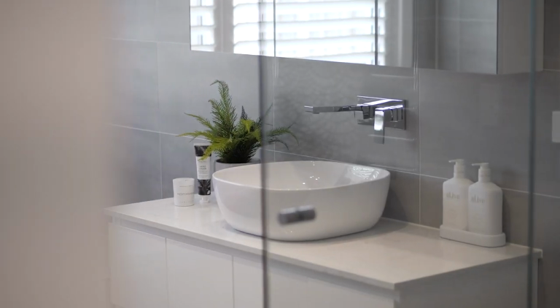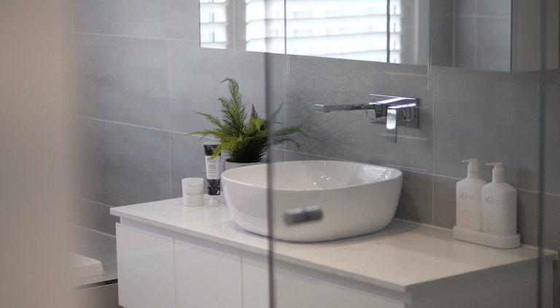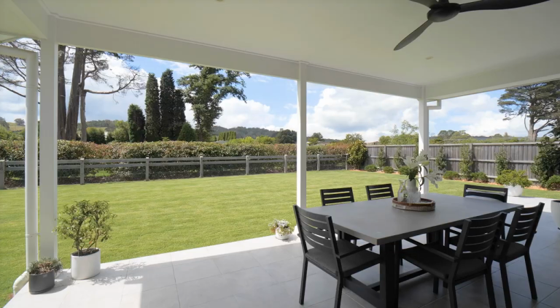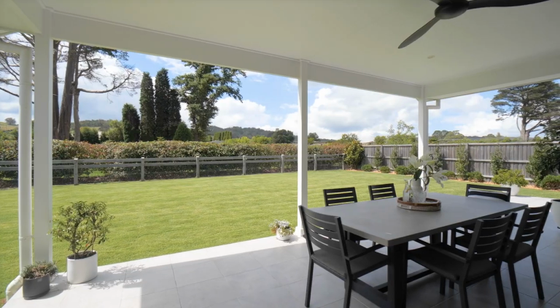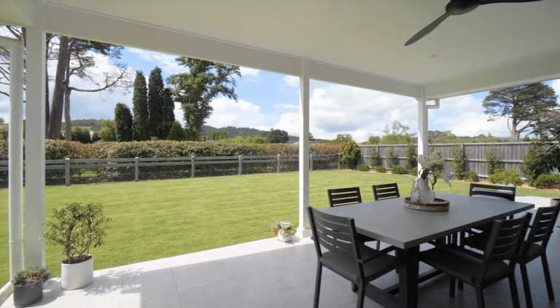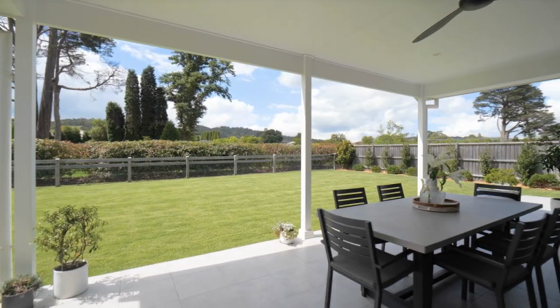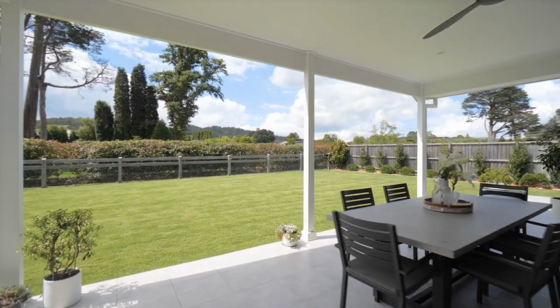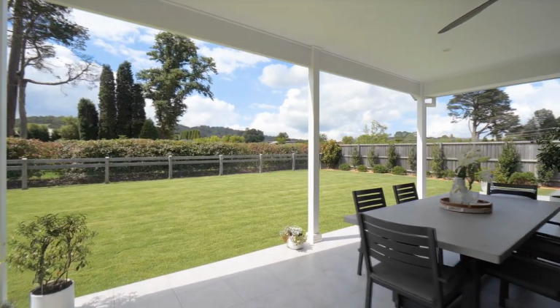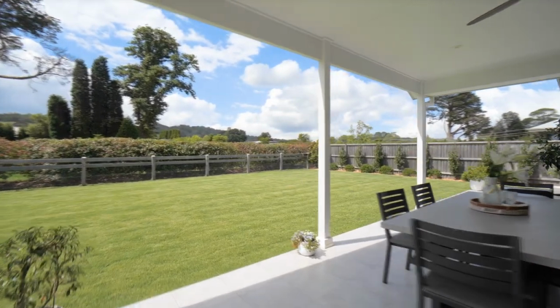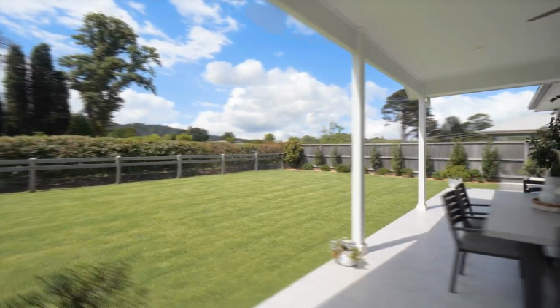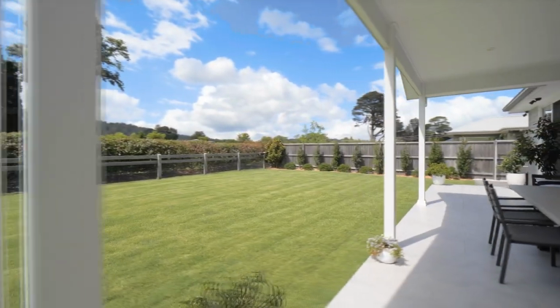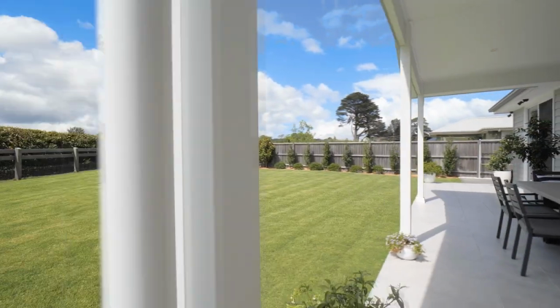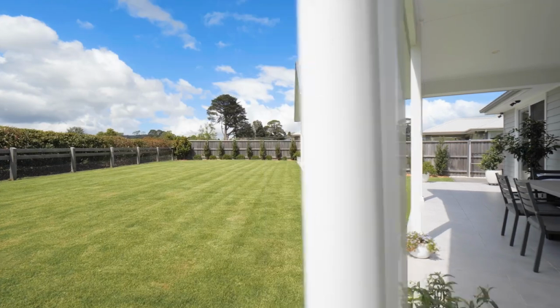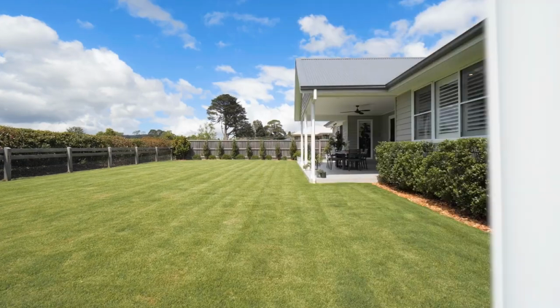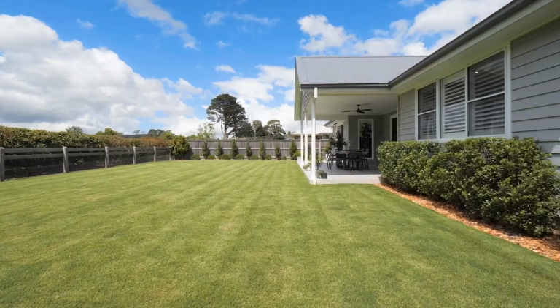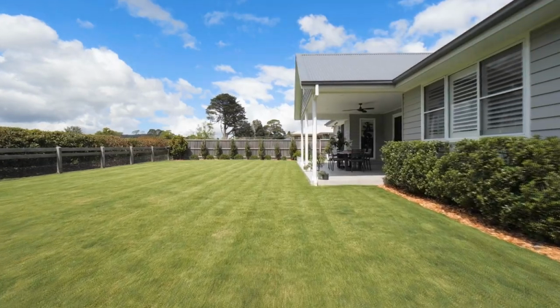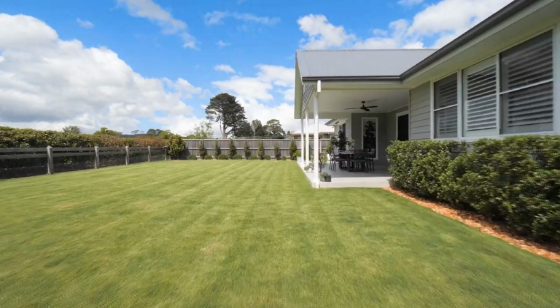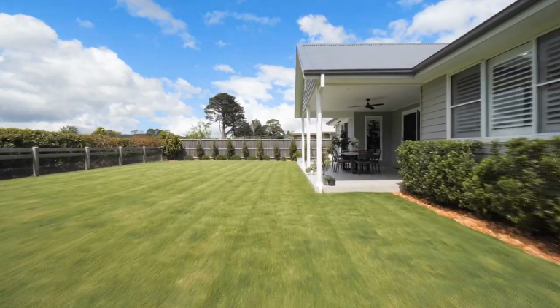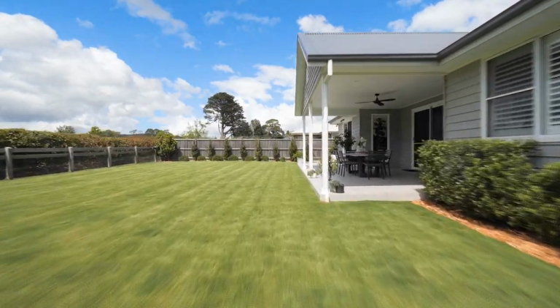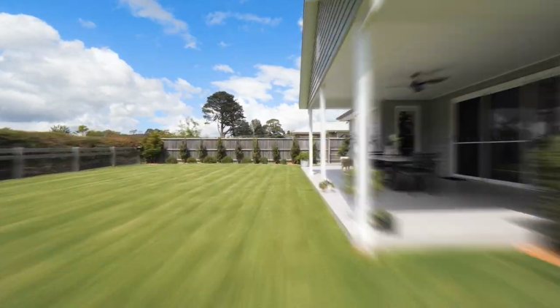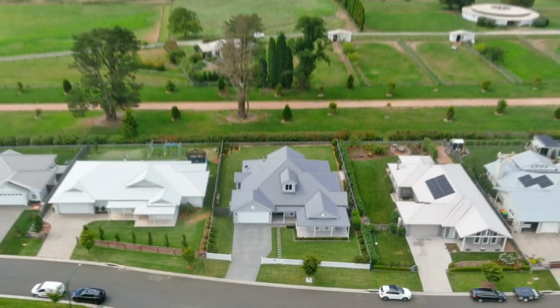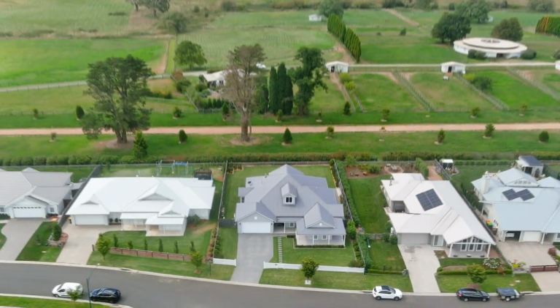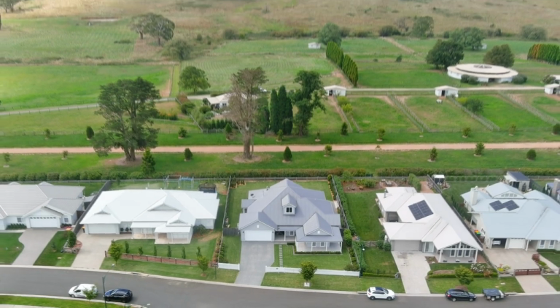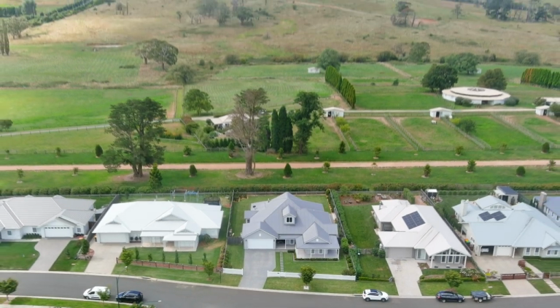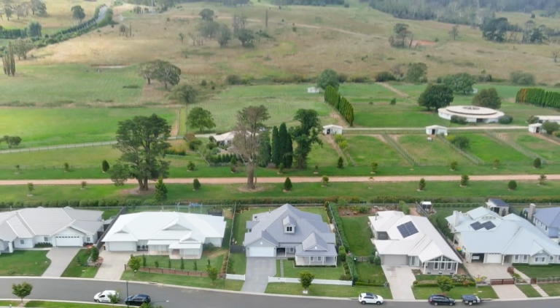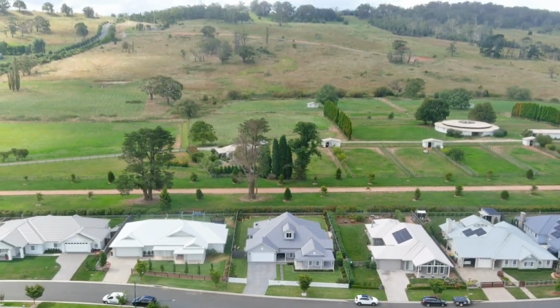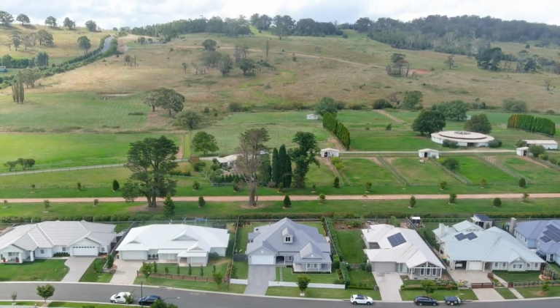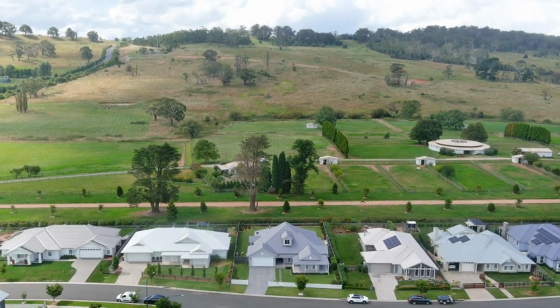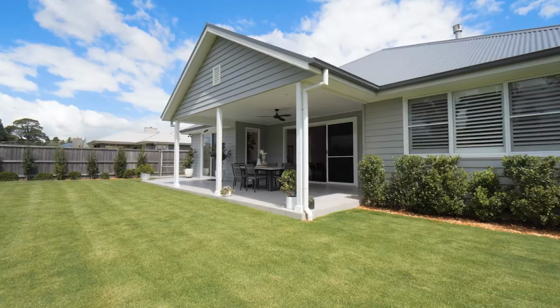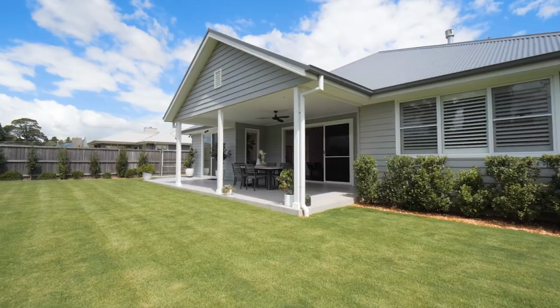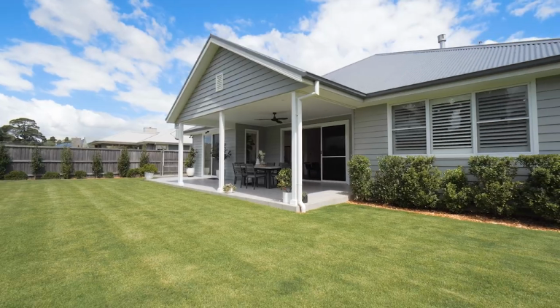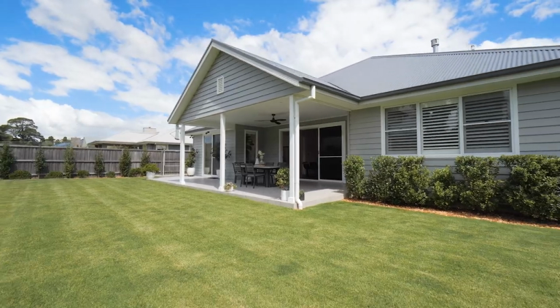Heading outside, the home takes things up a notch with the spacious alfresco aligned perfectly to take in sought-after expansive green fields and glimpses of cows and horses grazing, making this an ideal transition point from the inside to out.